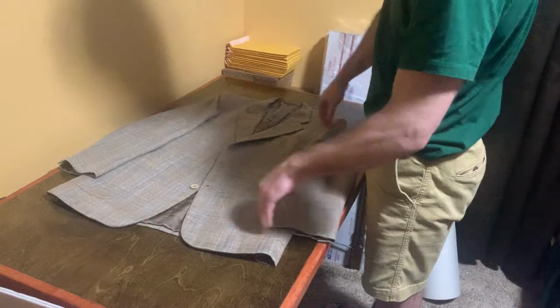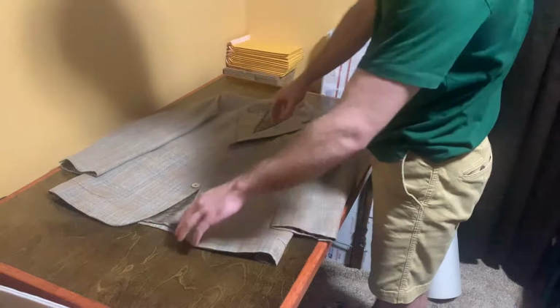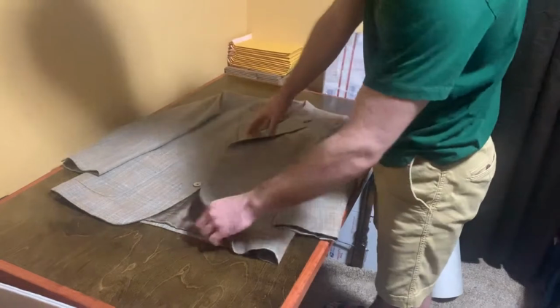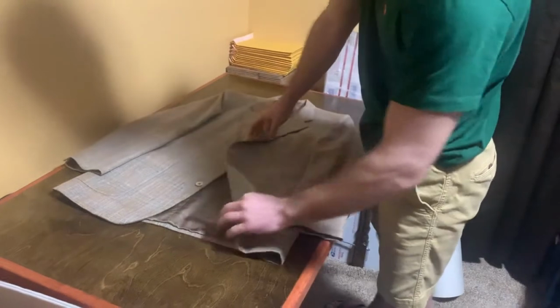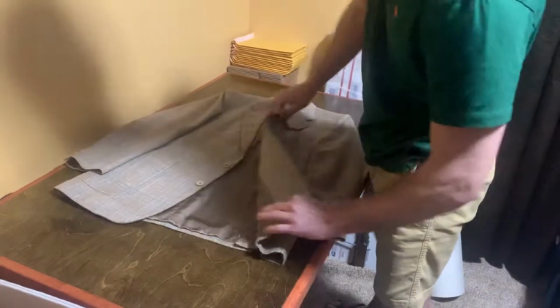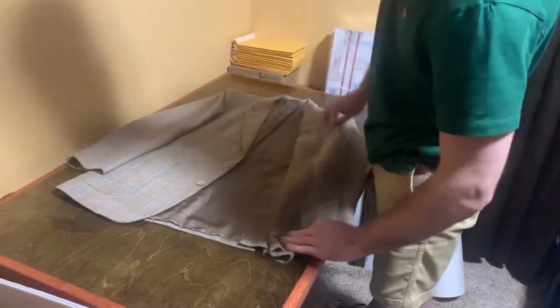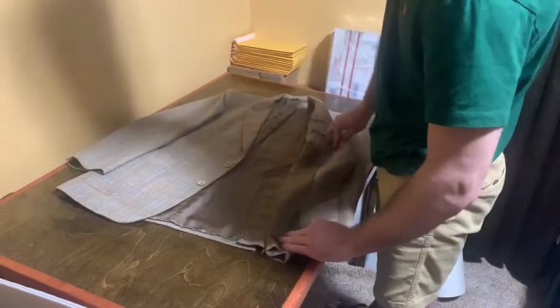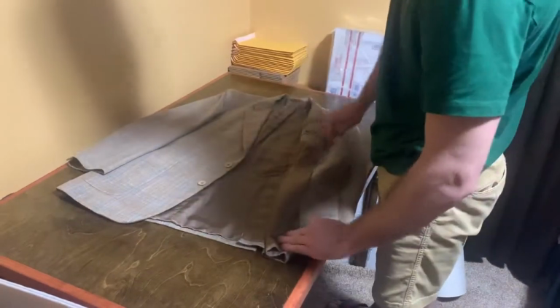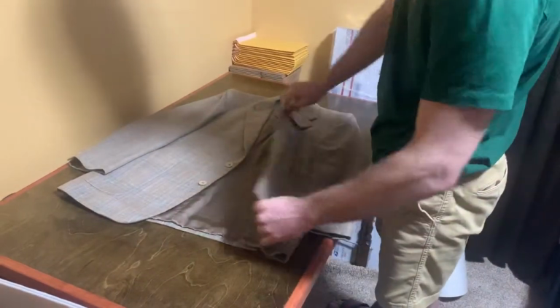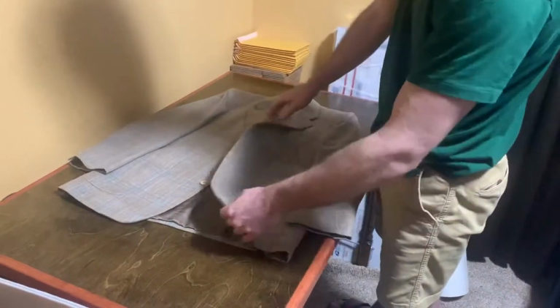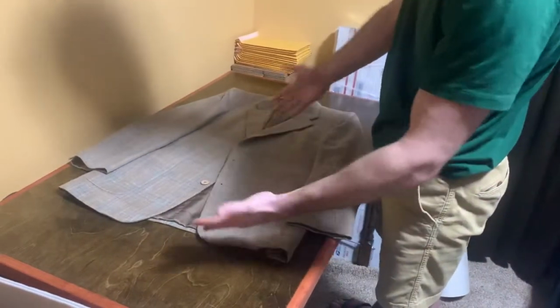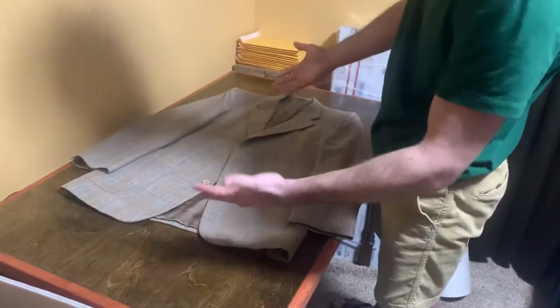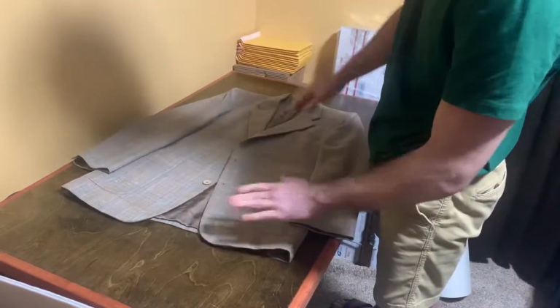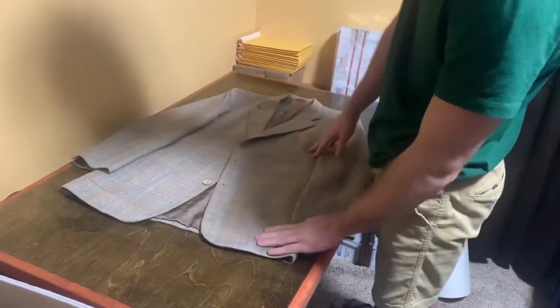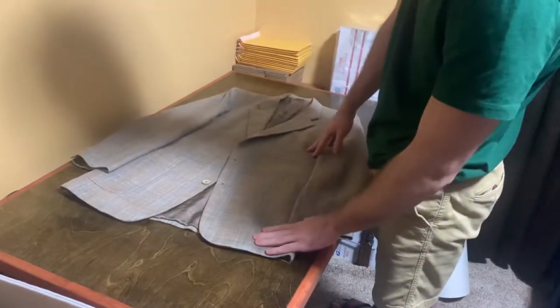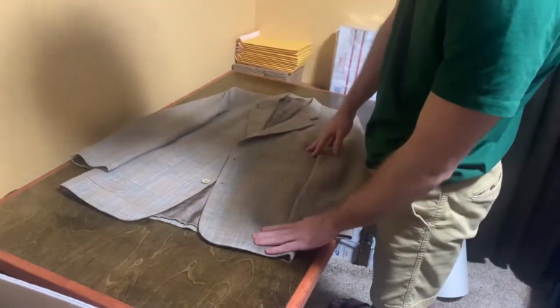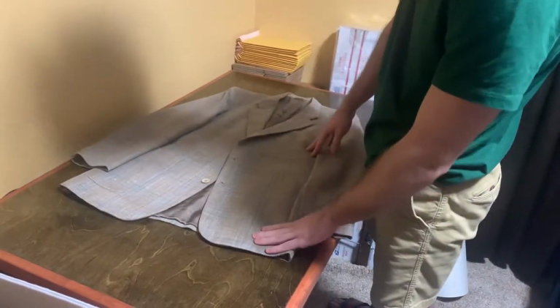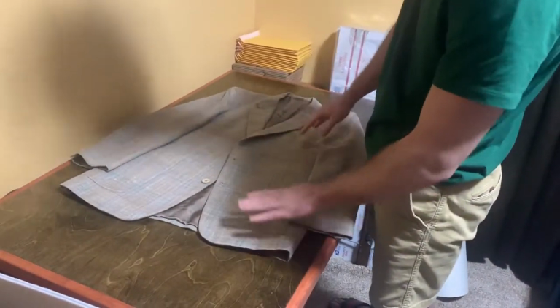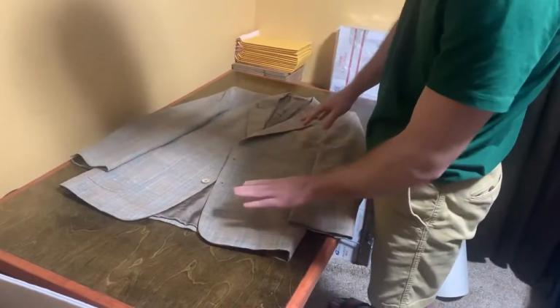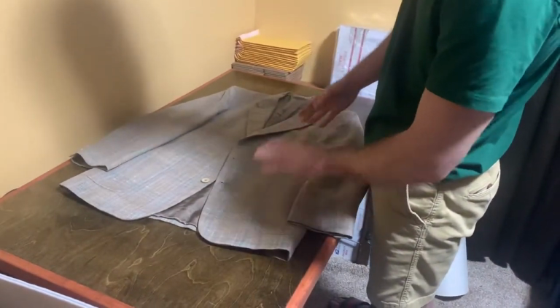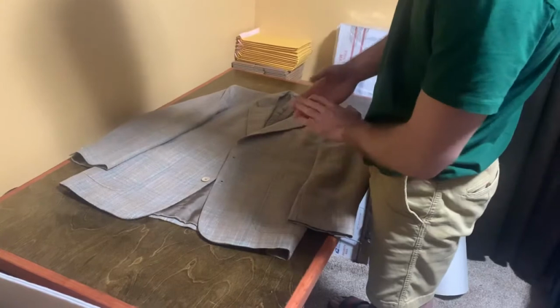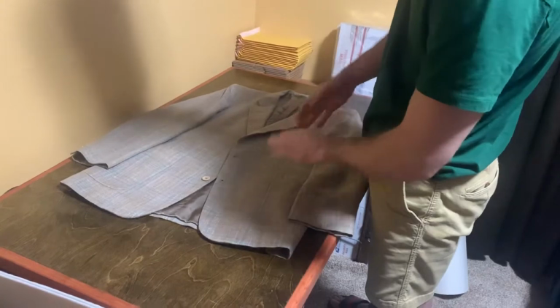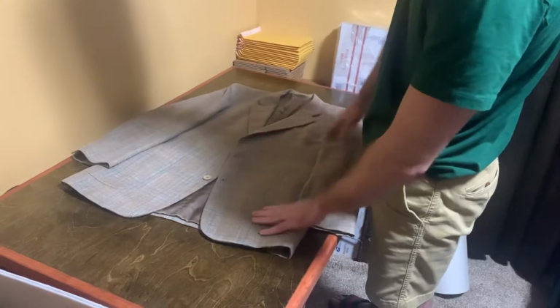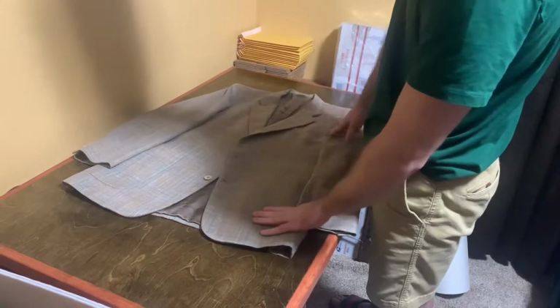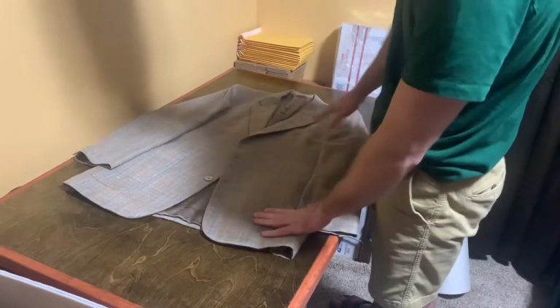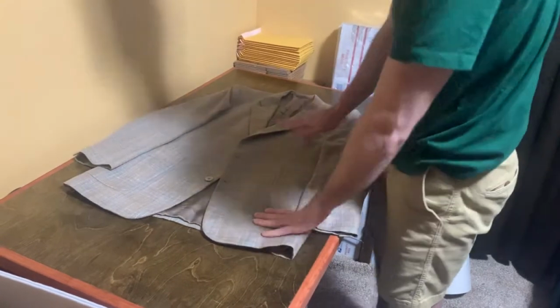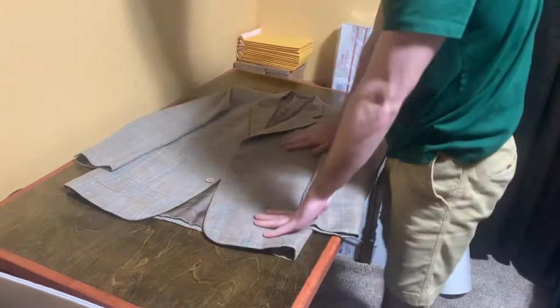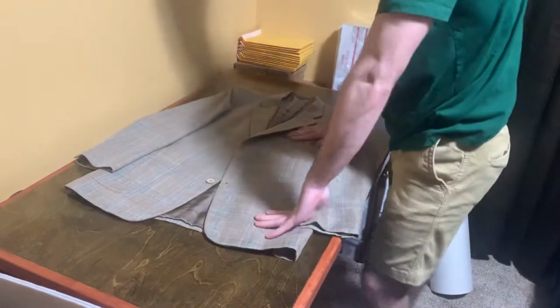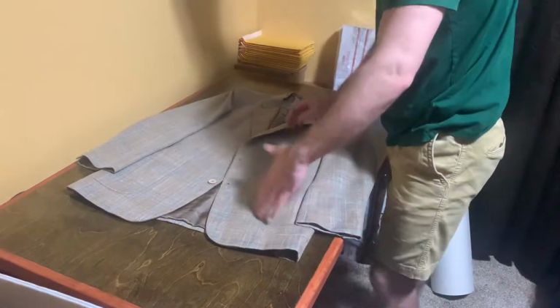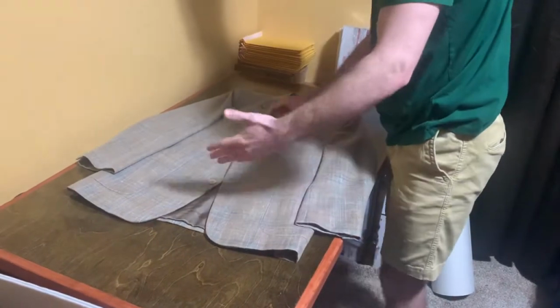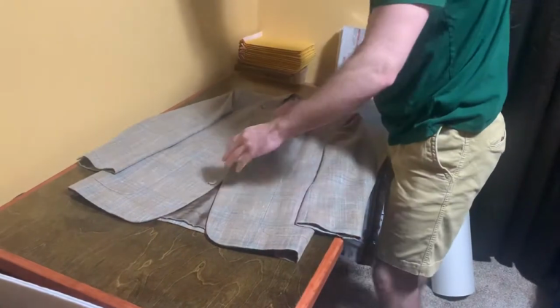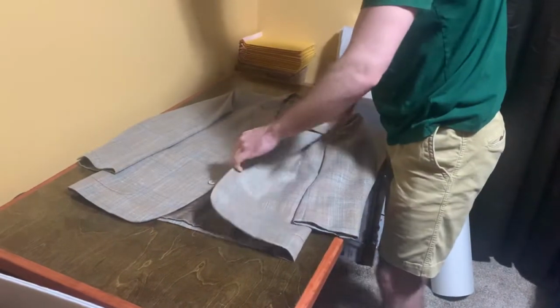This is going to be a demonstration on how I find it best to ship your suit jackets or blazers.